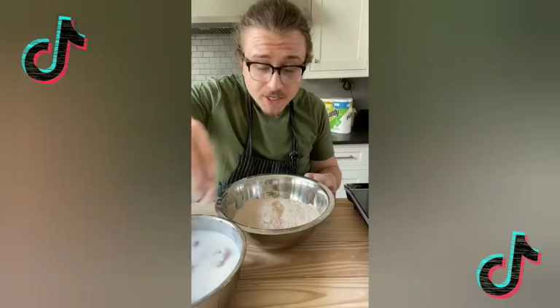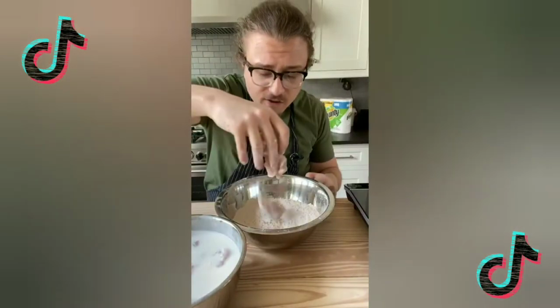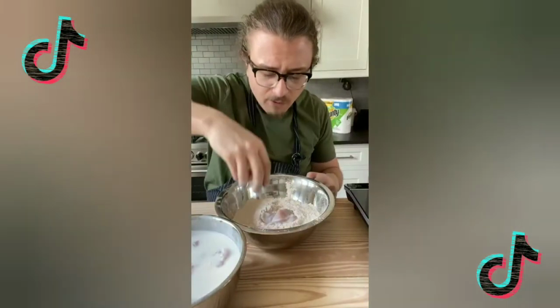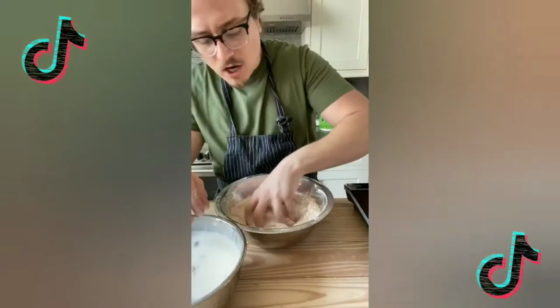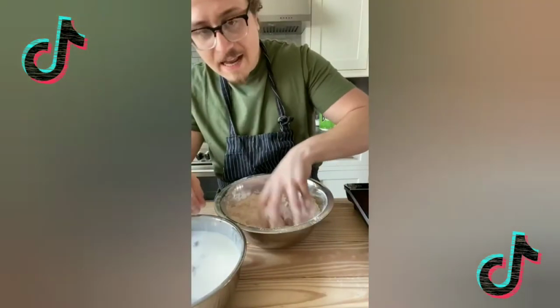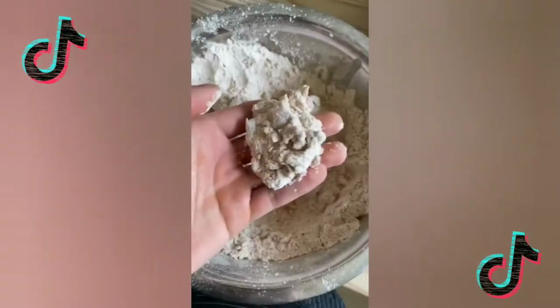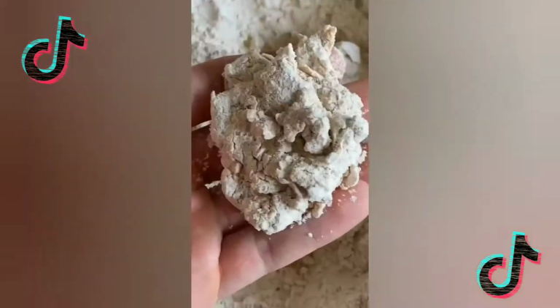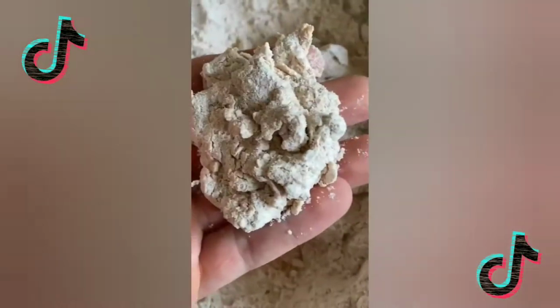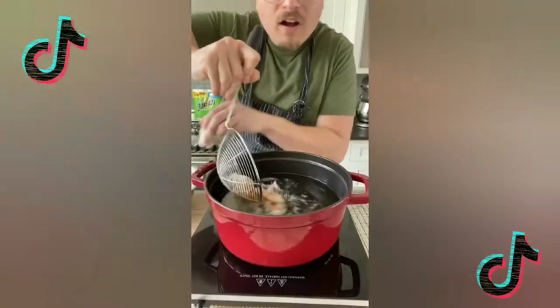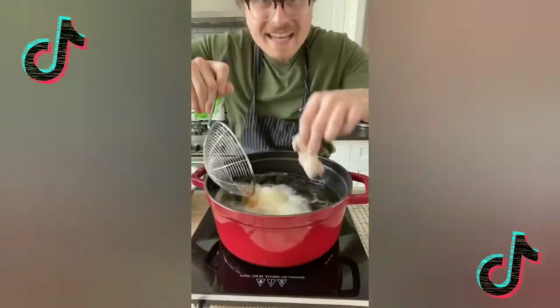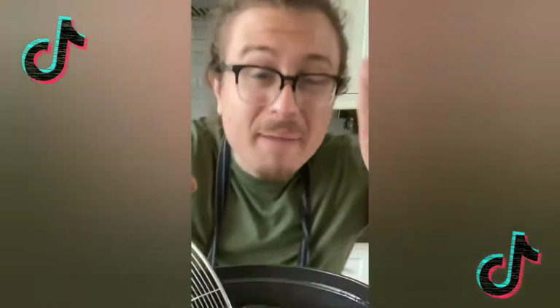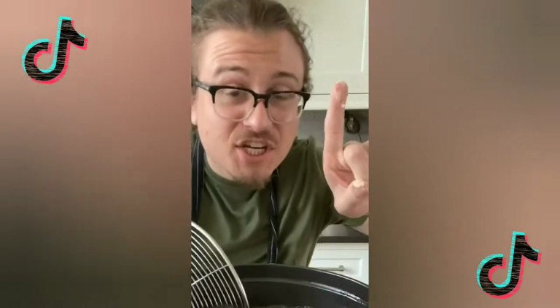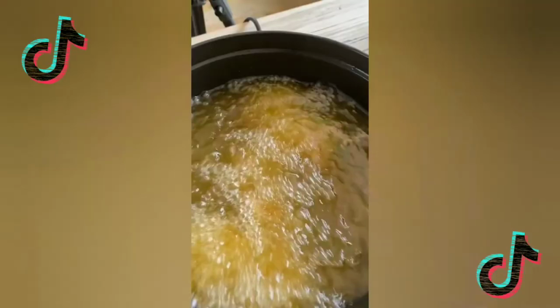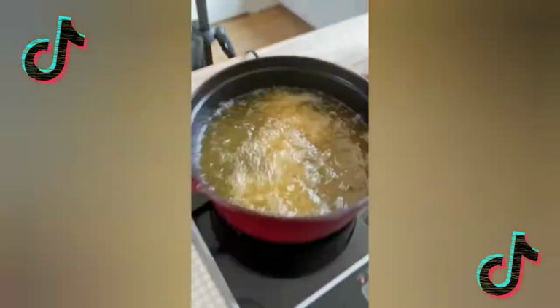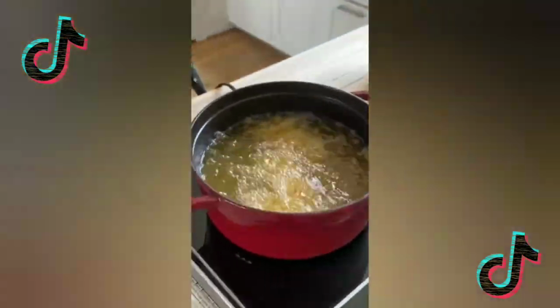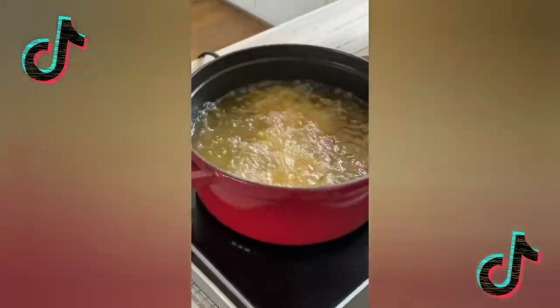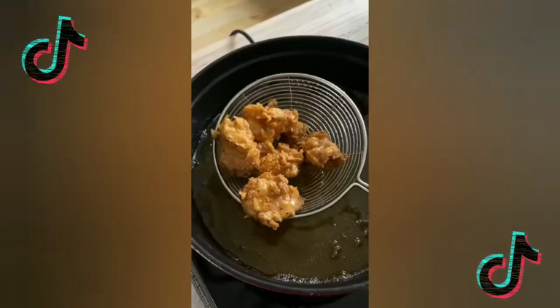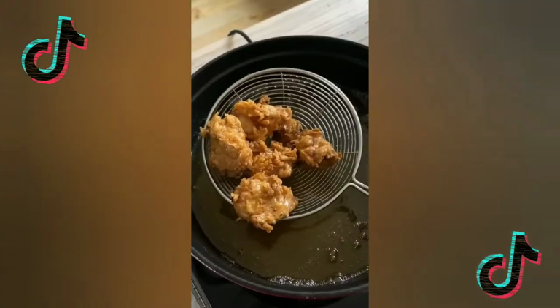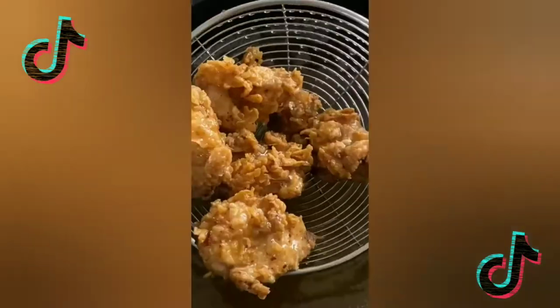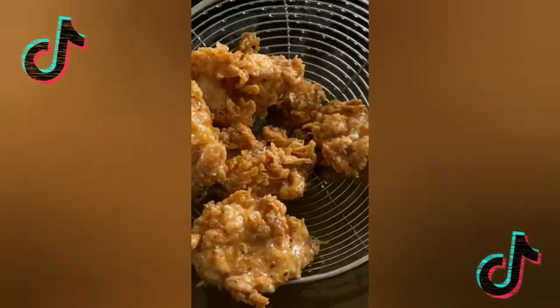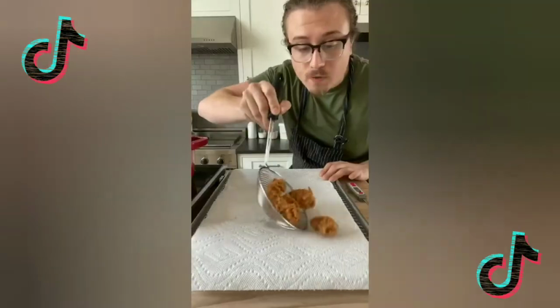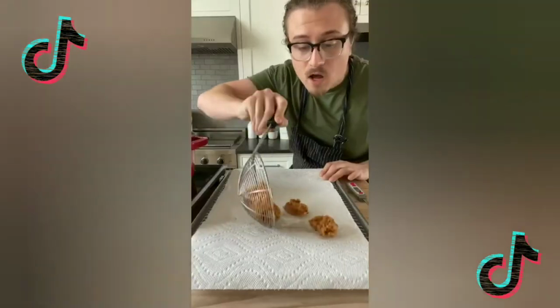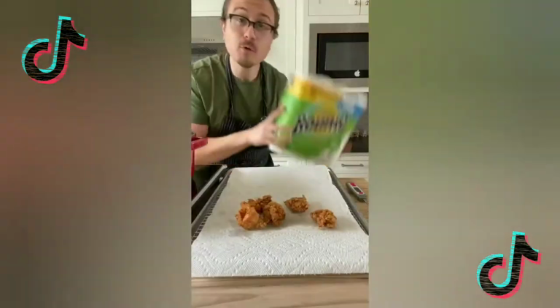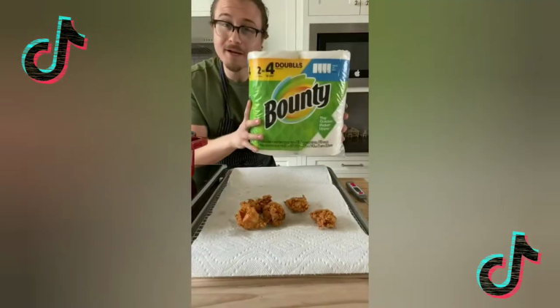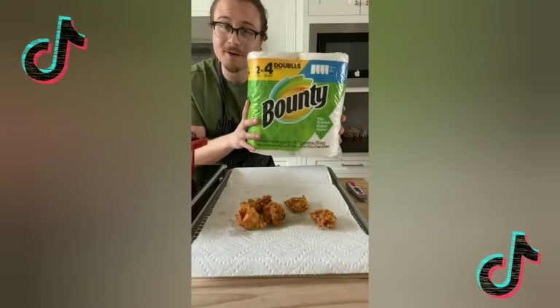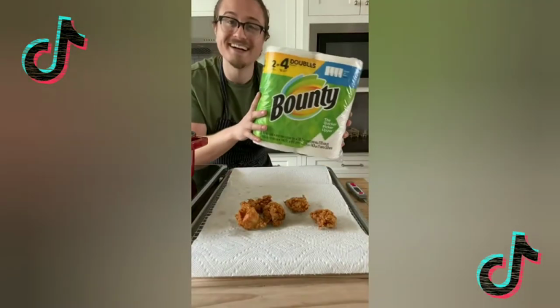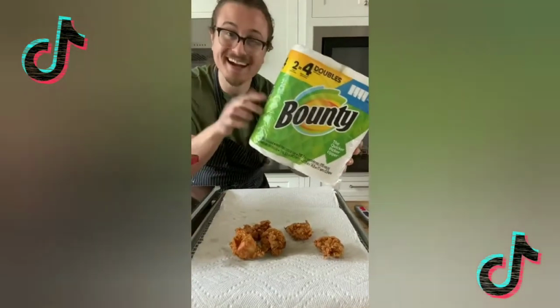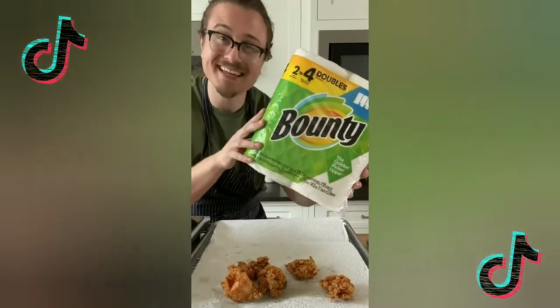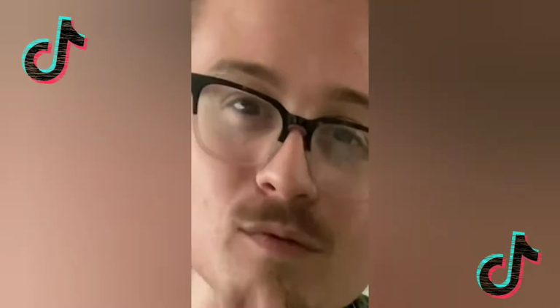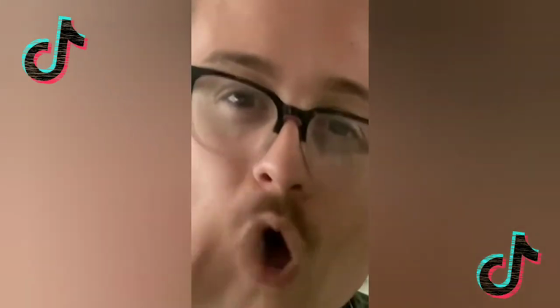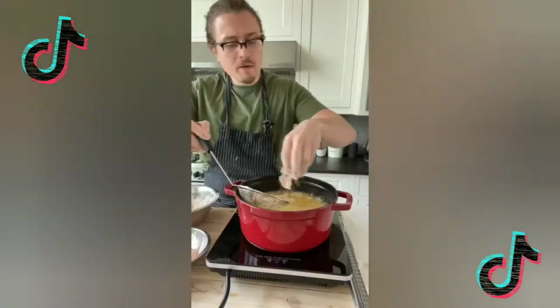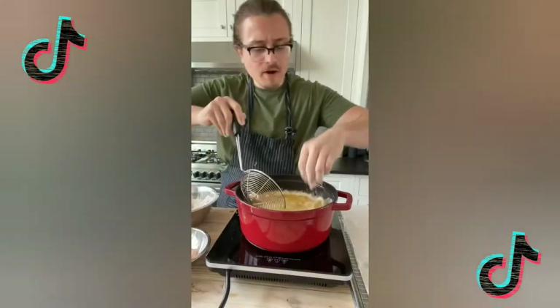Toss the chicken into the flour to coat it nicely. Fry in batches for 6 to 8 minutes until they look golden and crispy. Drain on the Quicker Picker Upper — I've got to say it. Repeat with the rest.